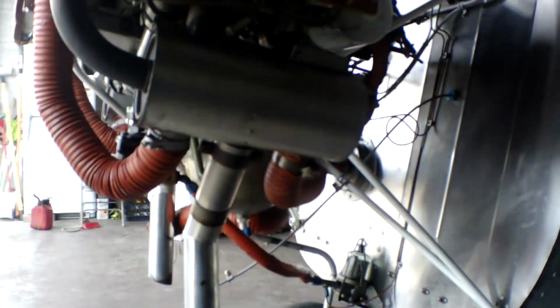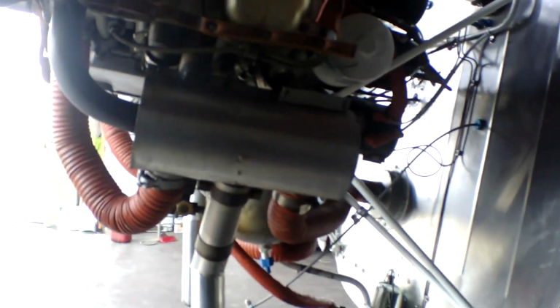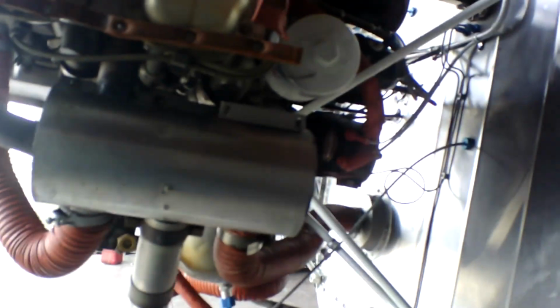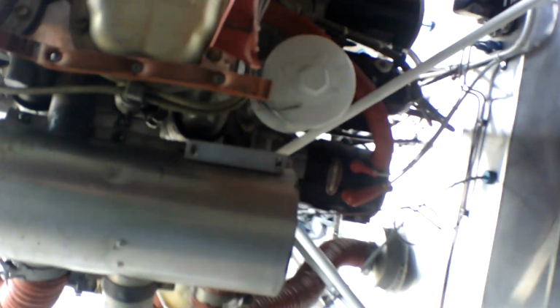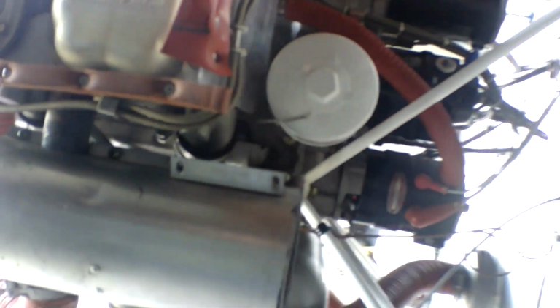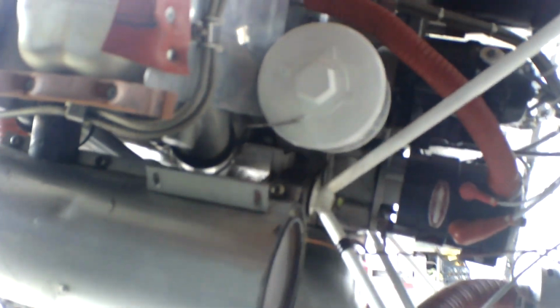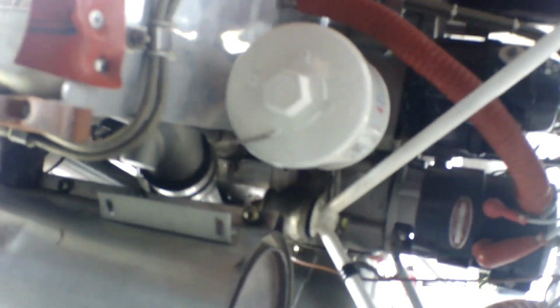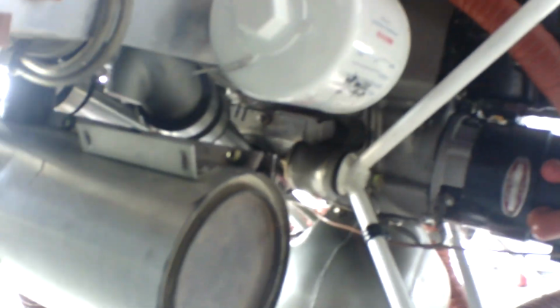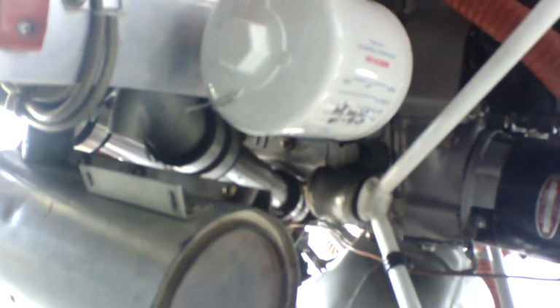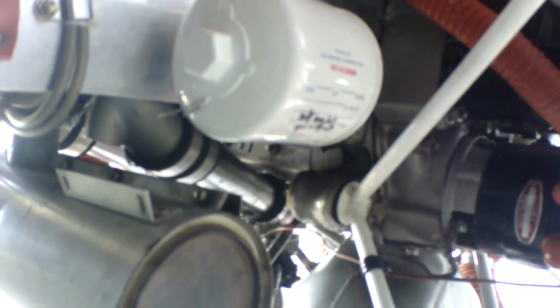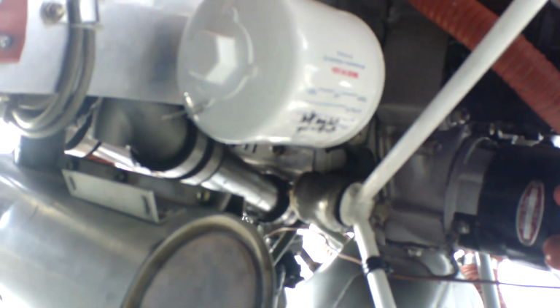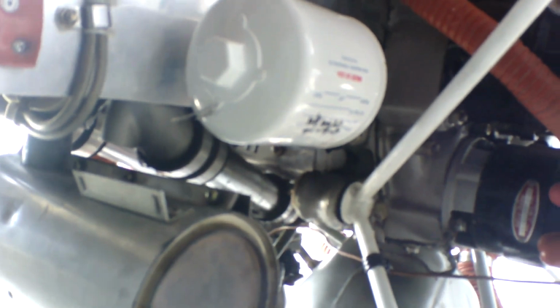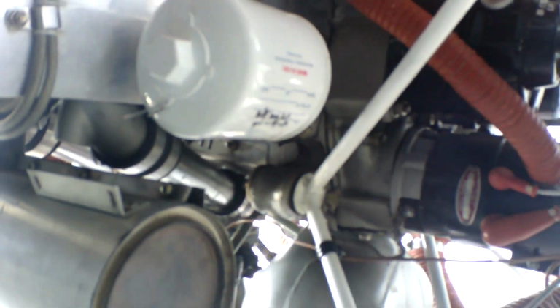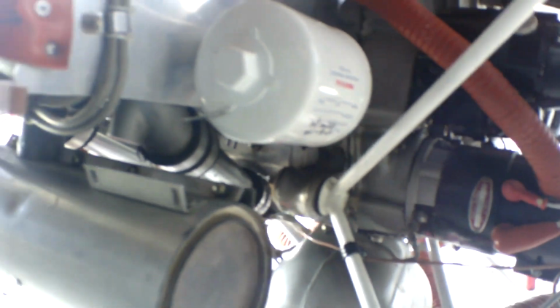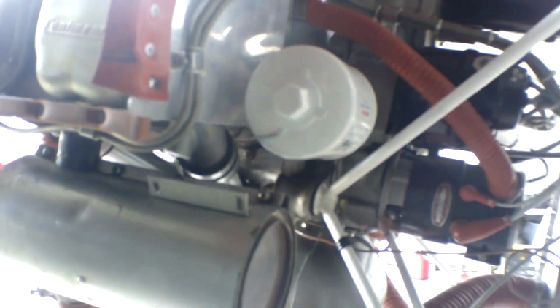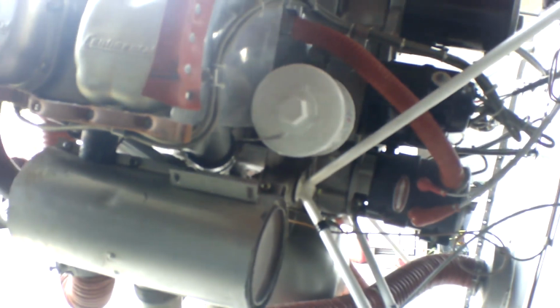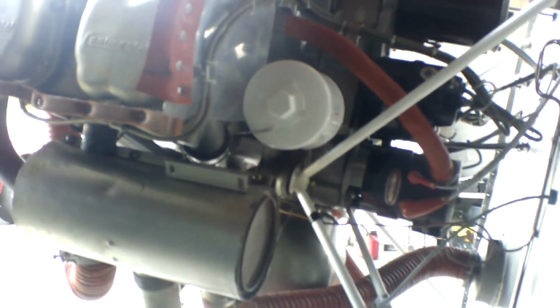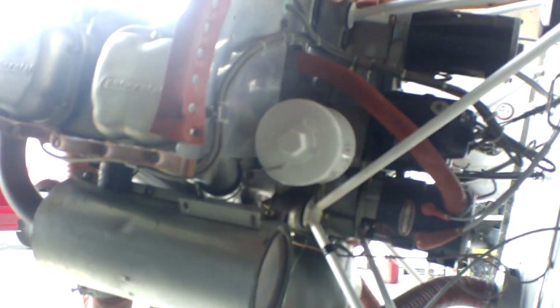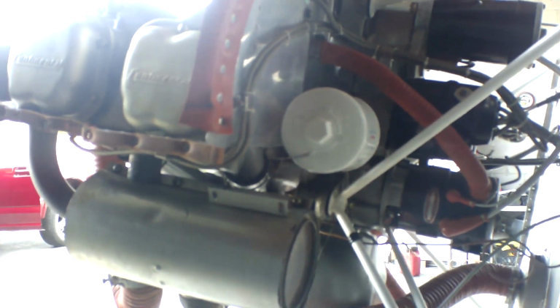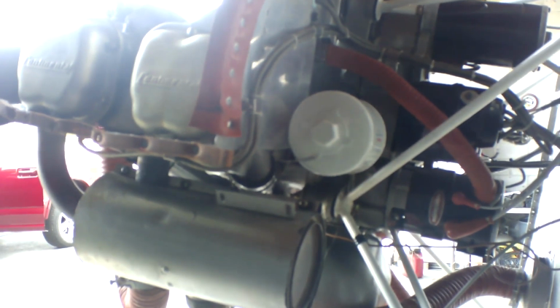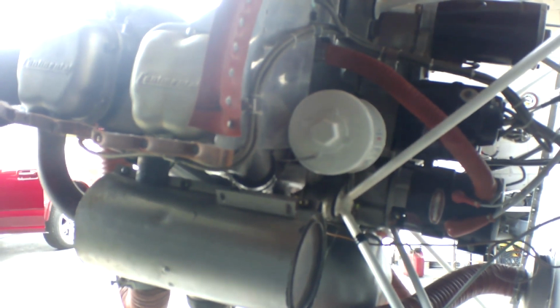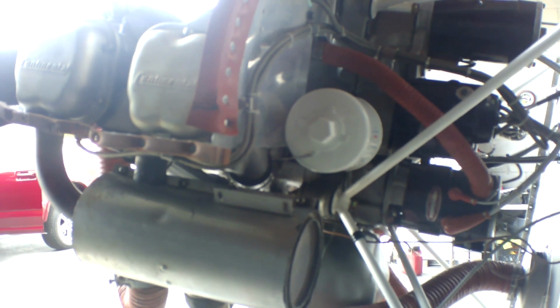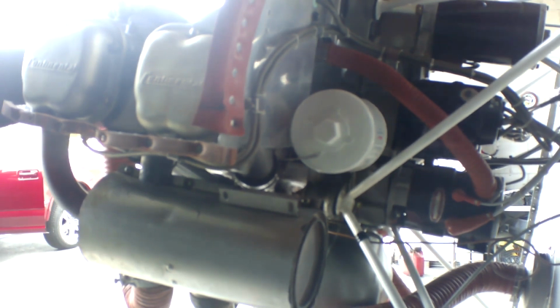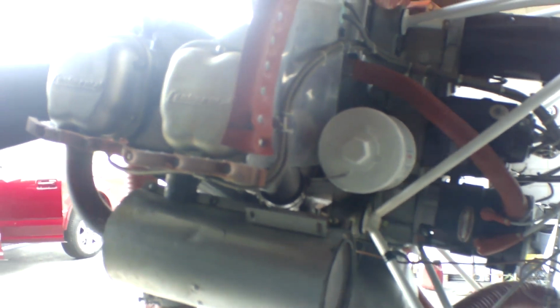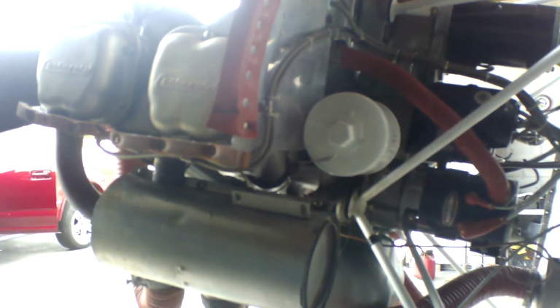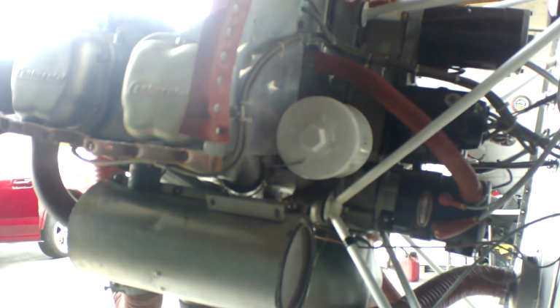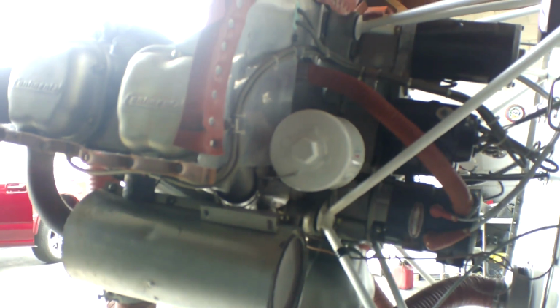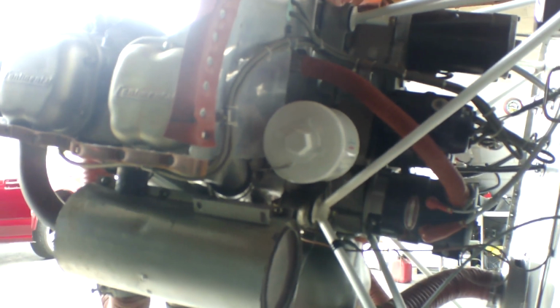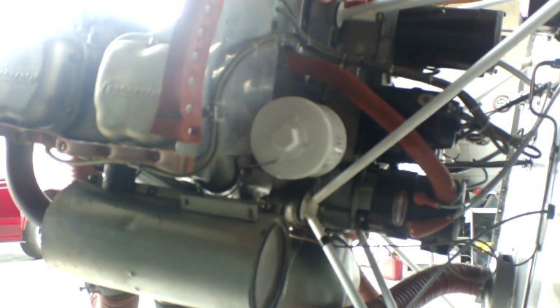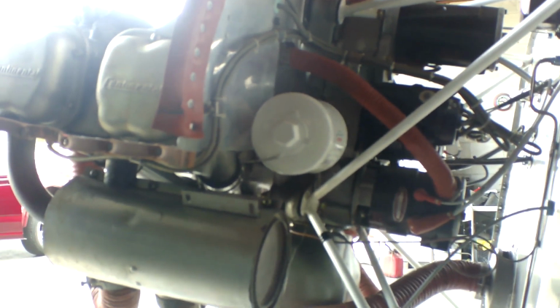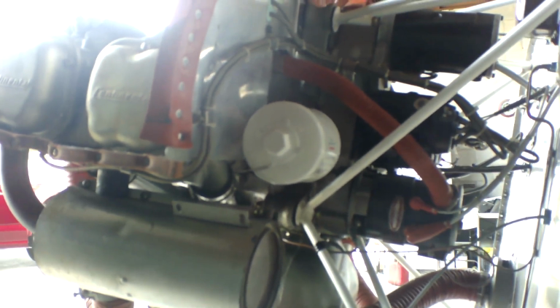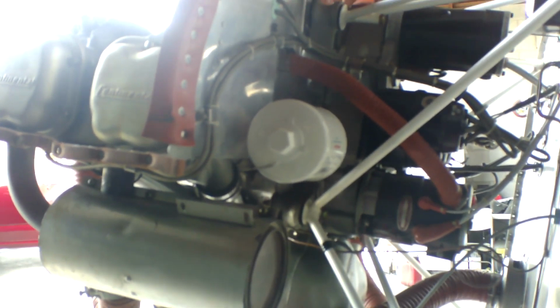Very happy. We changed the oil — did not change the filter — and going through the logs, the oil had only 19 hours on it, which was fine. It looked a little raunchy.